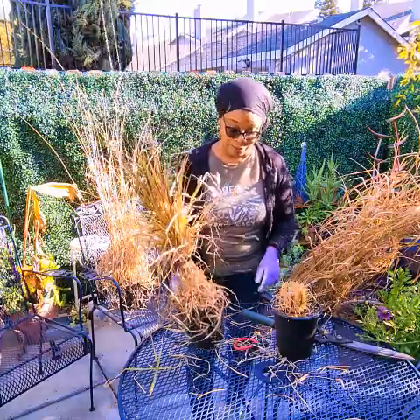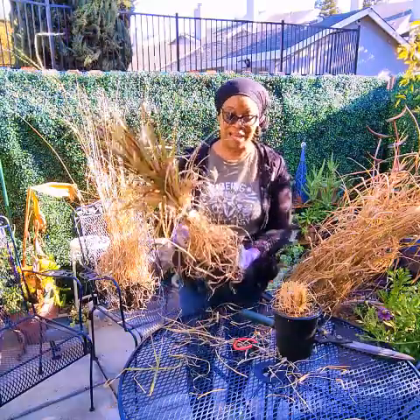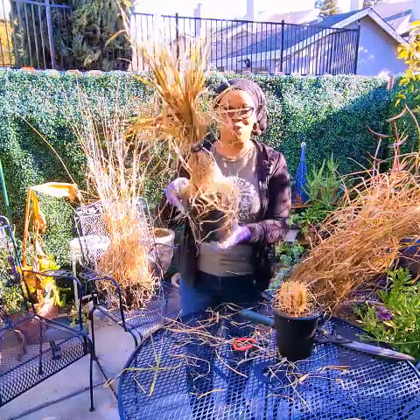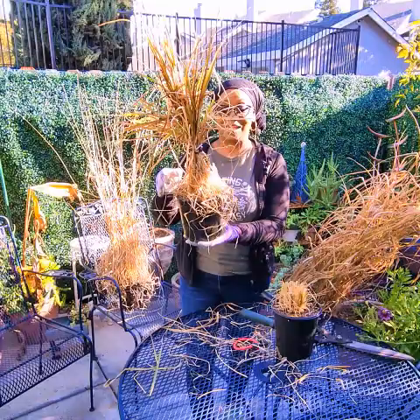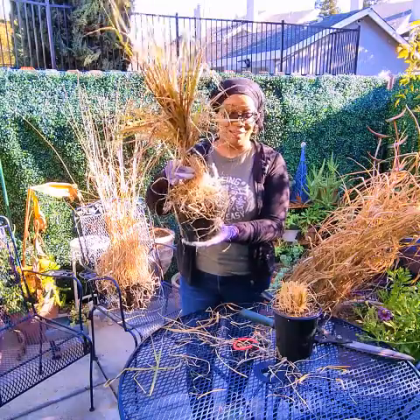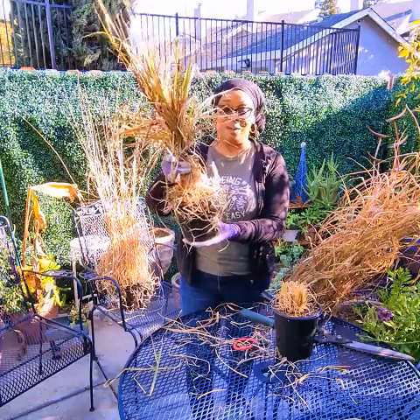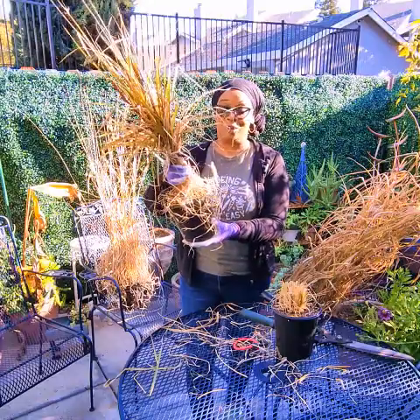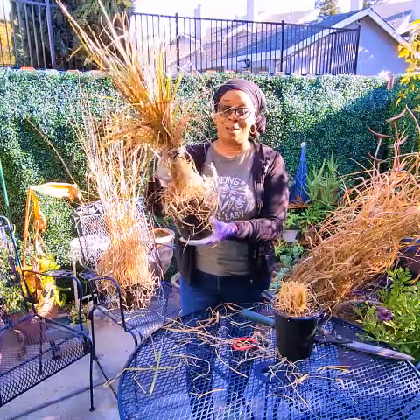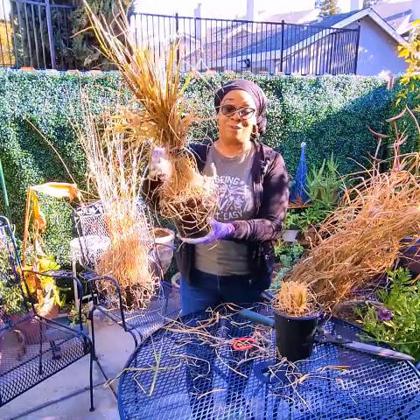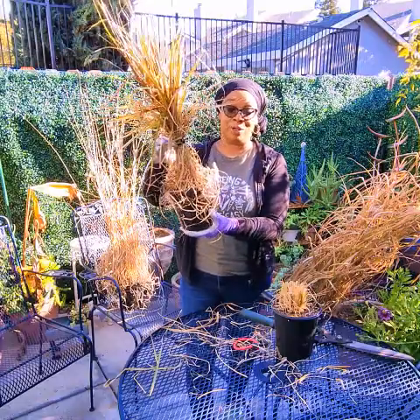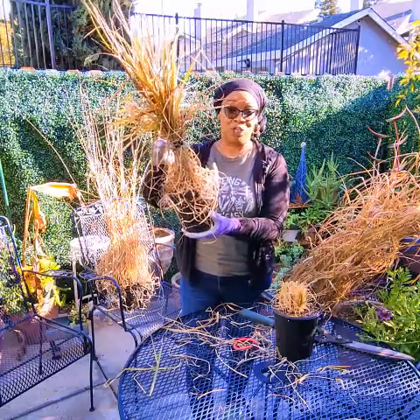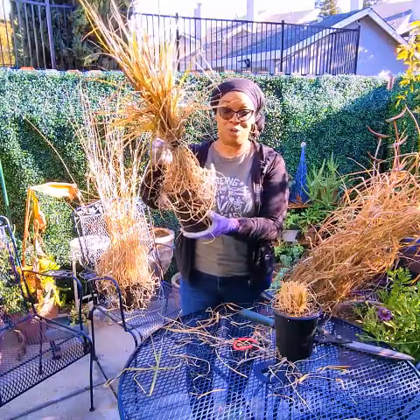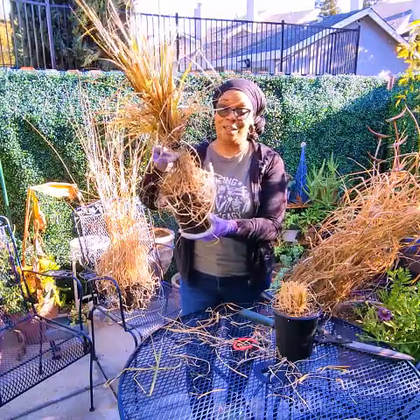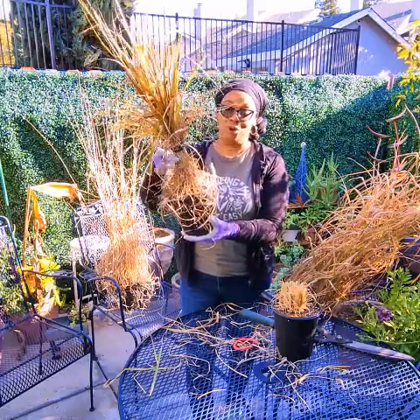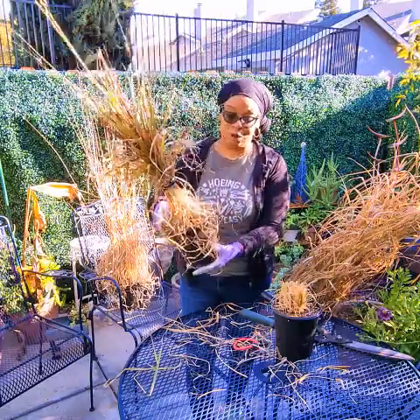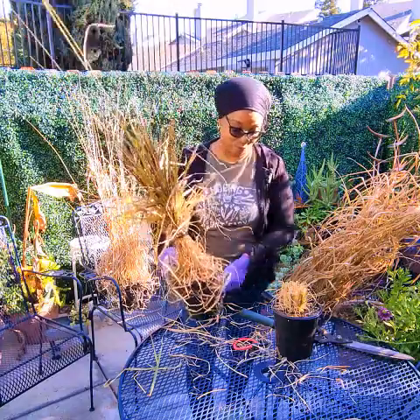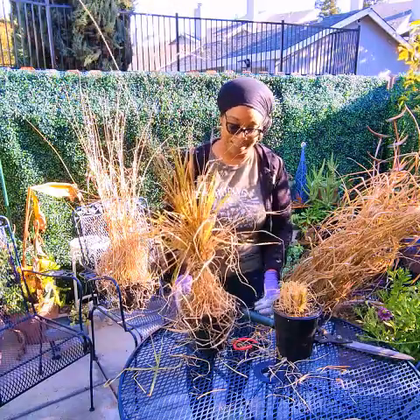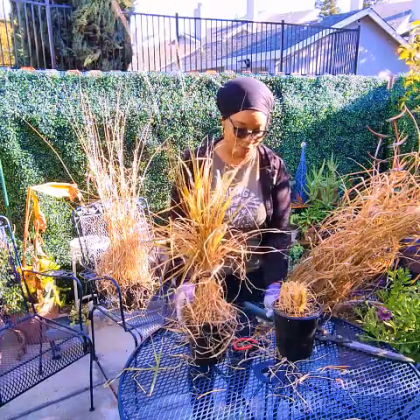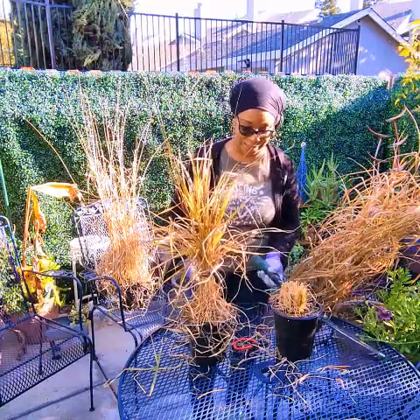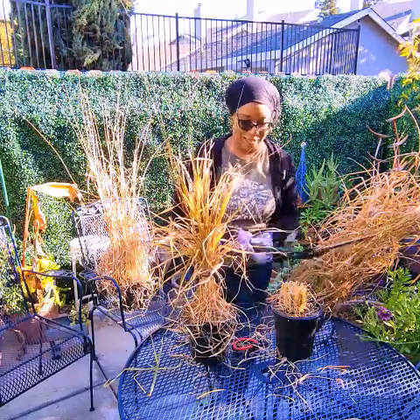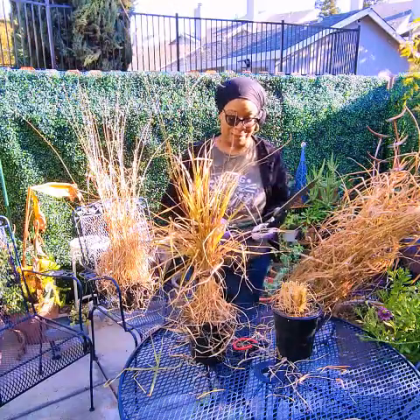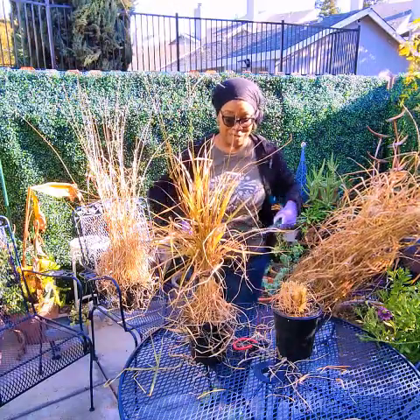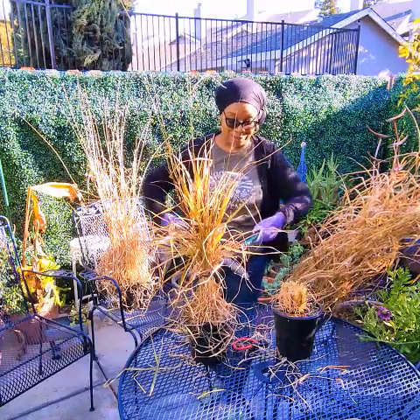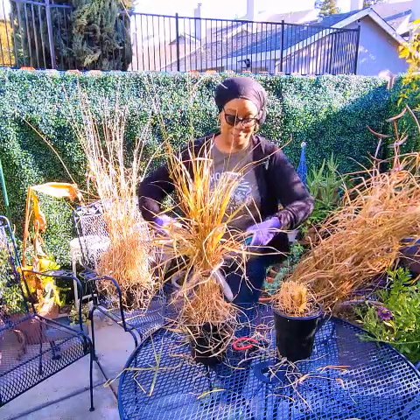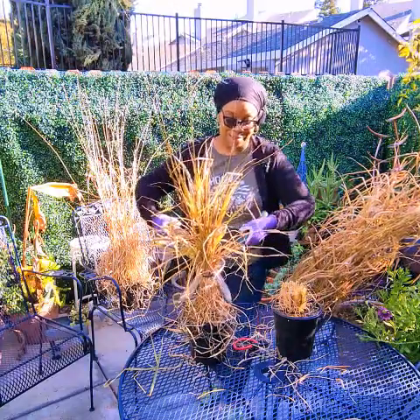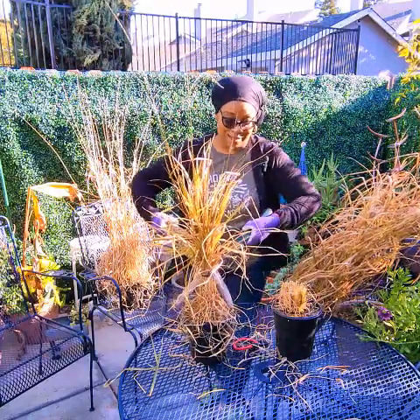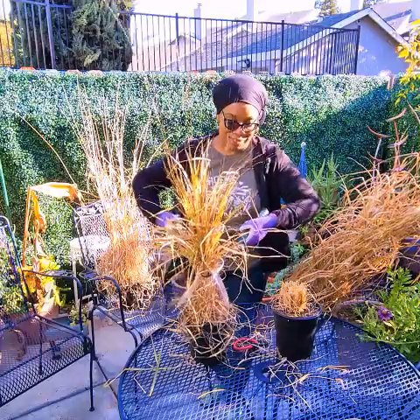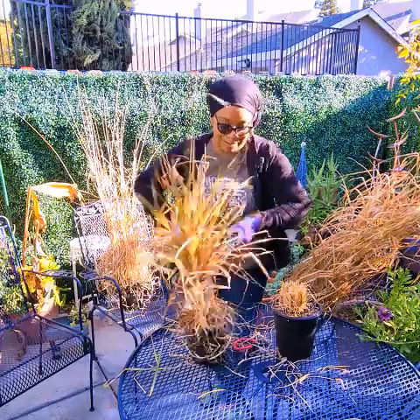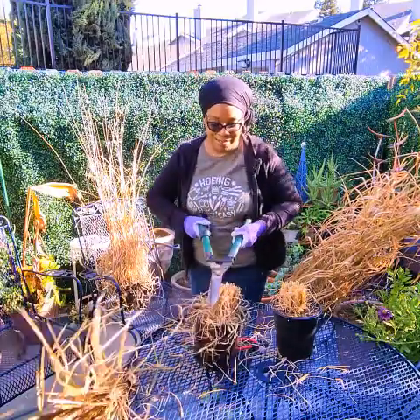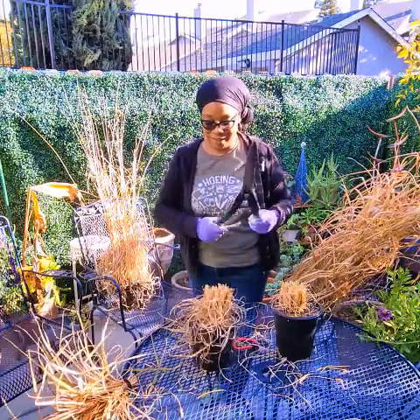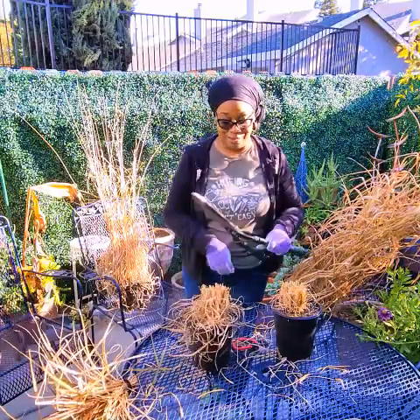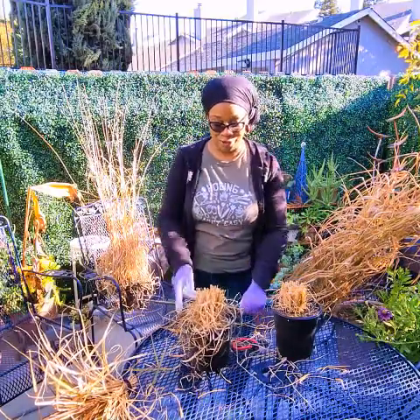So today, as you can see, we're going to cut it back. I've already put a bungee cord on it to hold the grass, which makes it easier to cut. And I'm going to take my loppers and just cut it. And there you go.